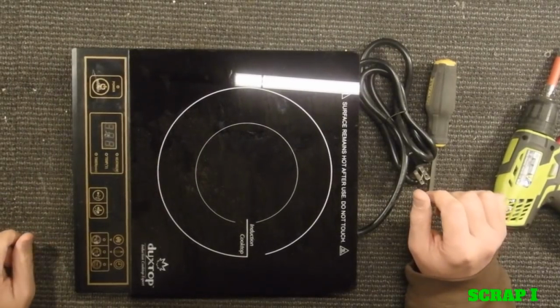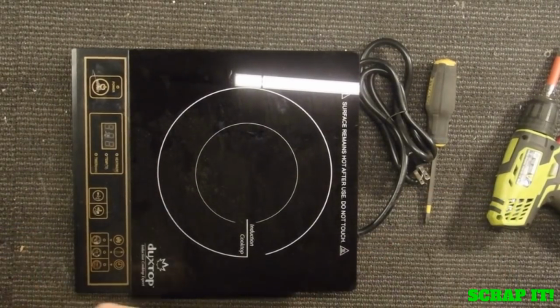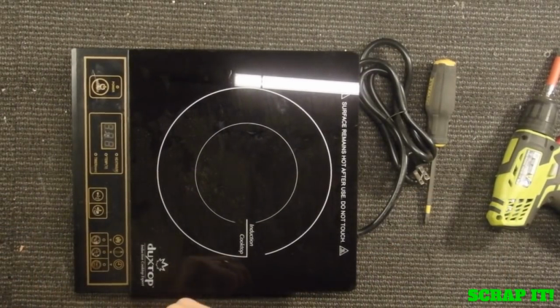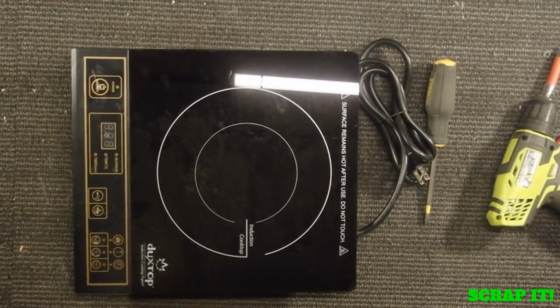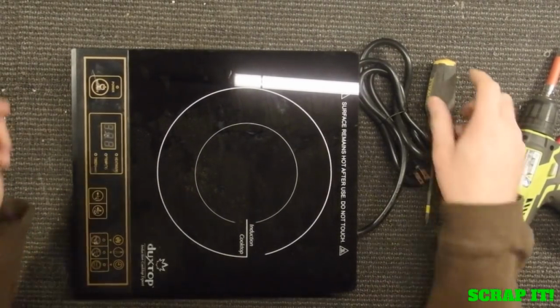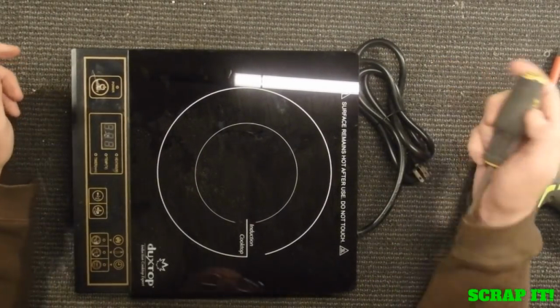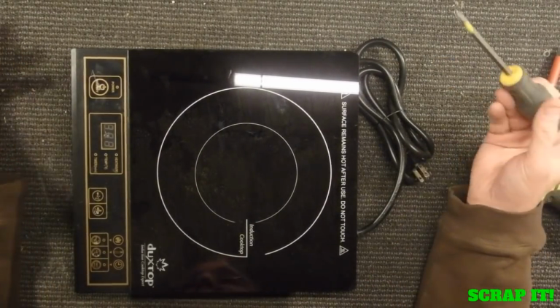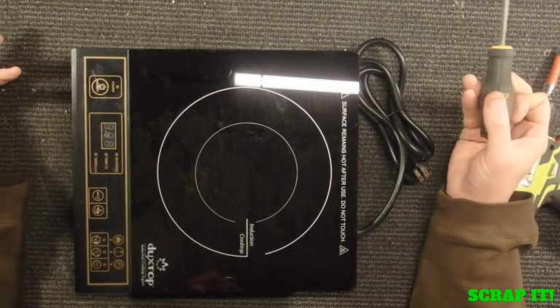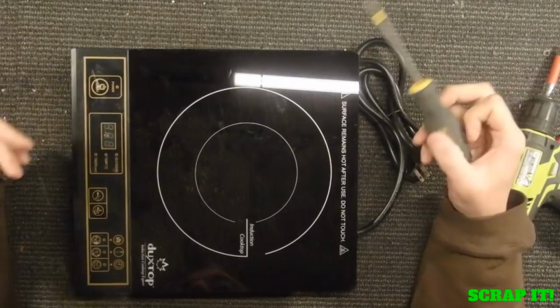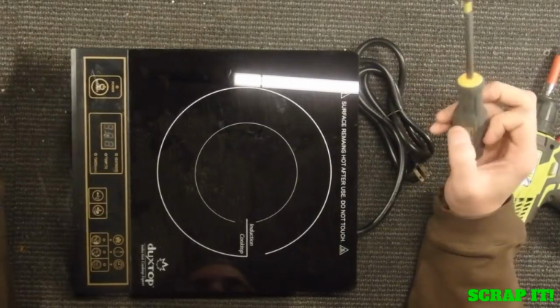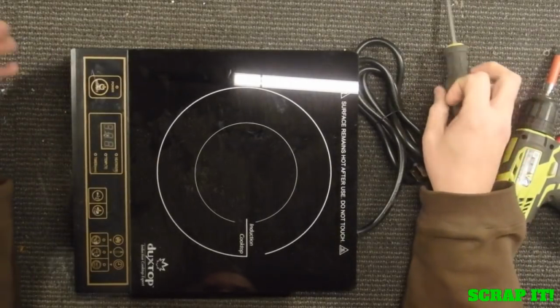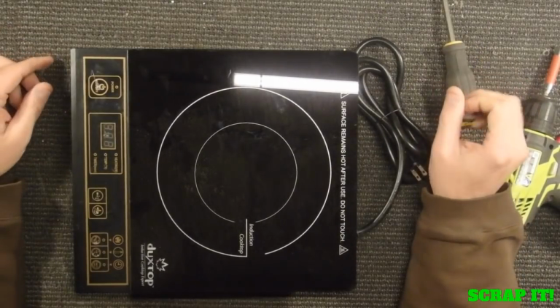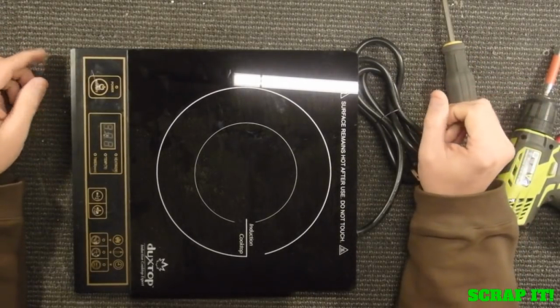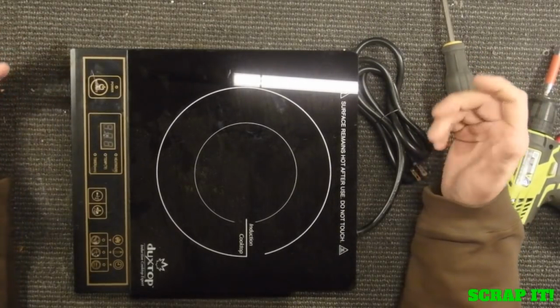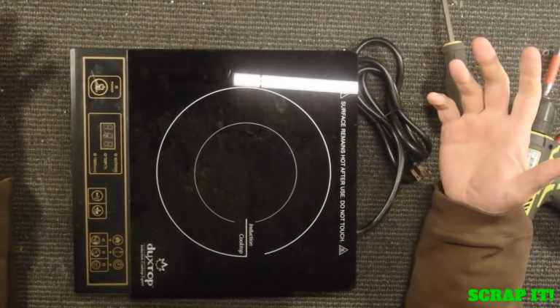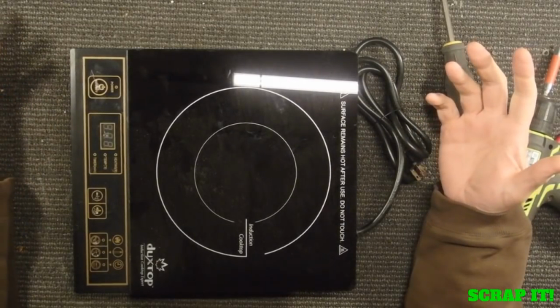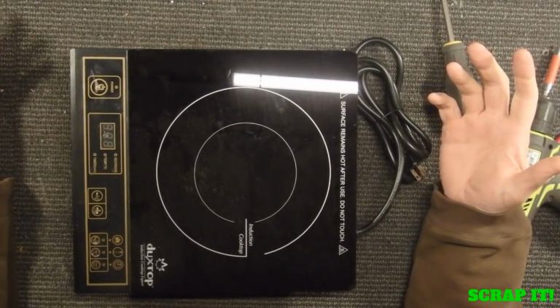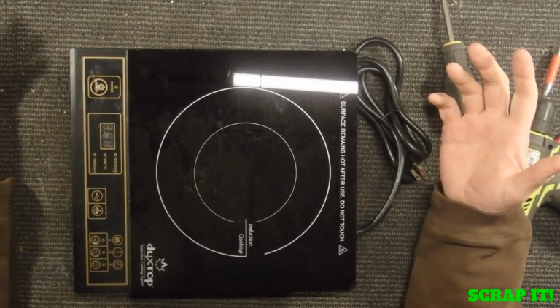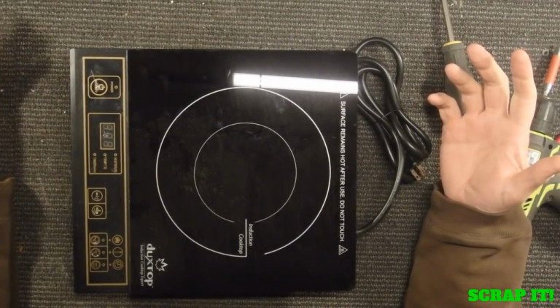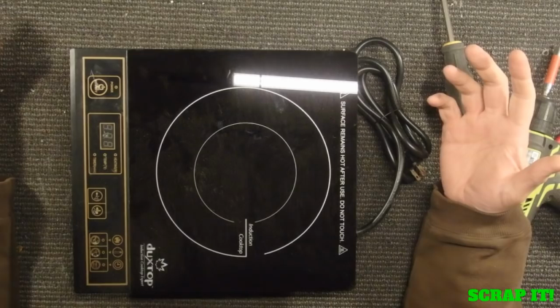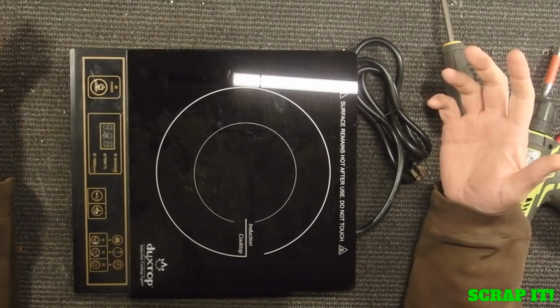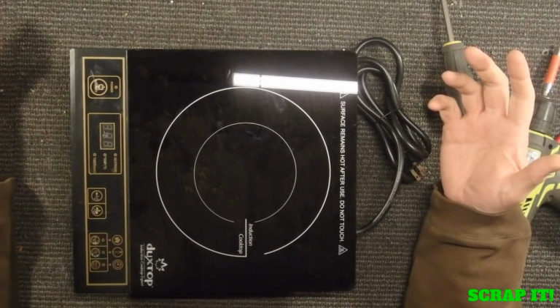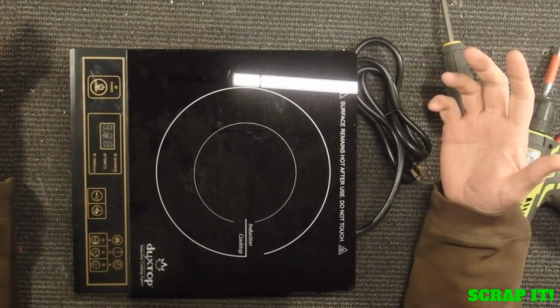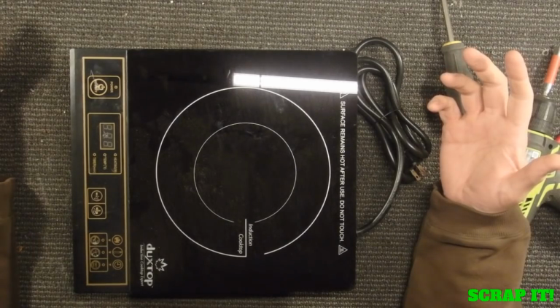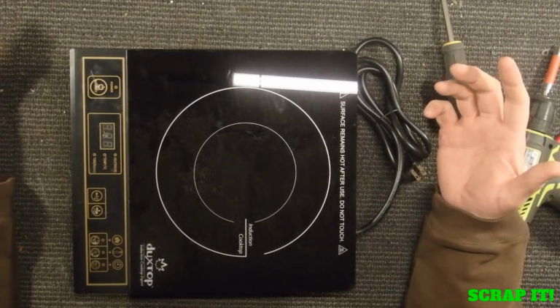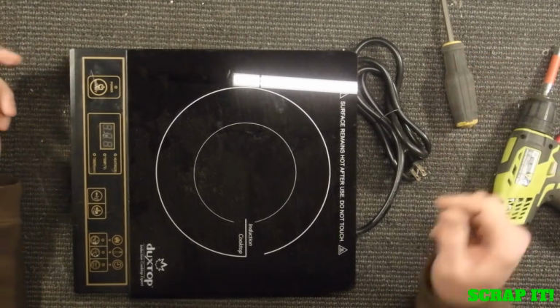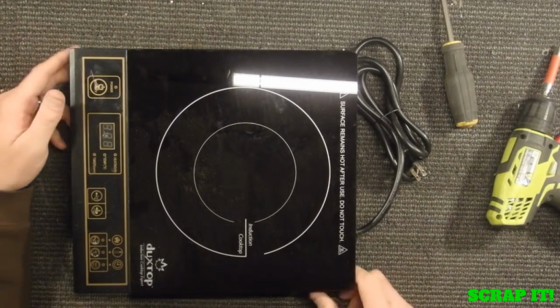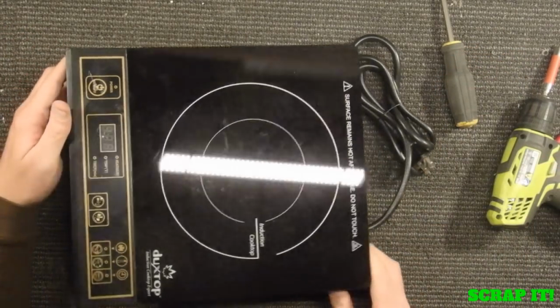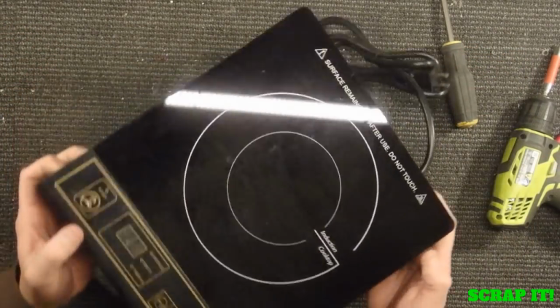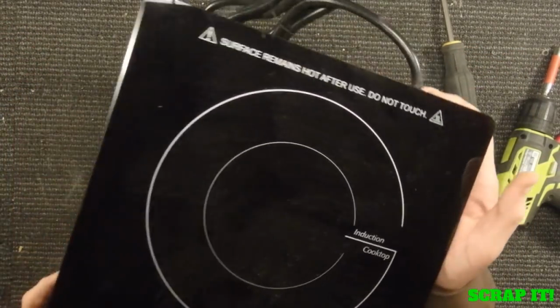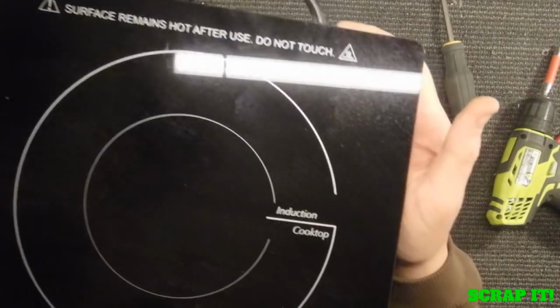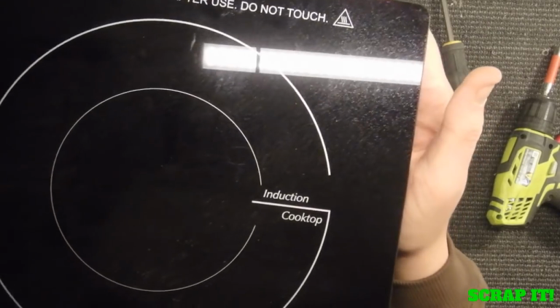Hey guys, Scrabbit's back and today we're going to see what's in this thing. What this is is a — I don't know how to say it — a Dew Top, D-U-X-T-O-P. It is an induction cooktop.